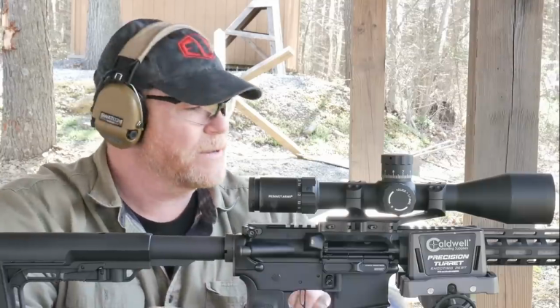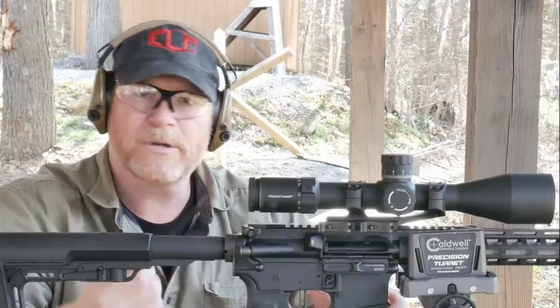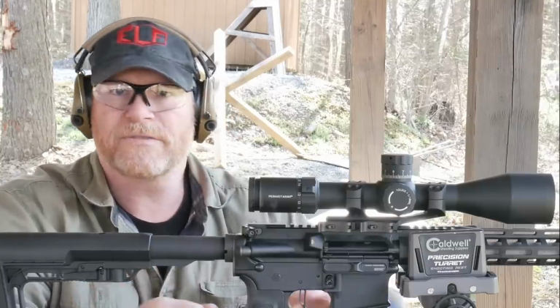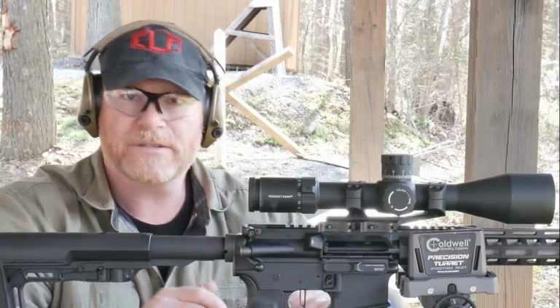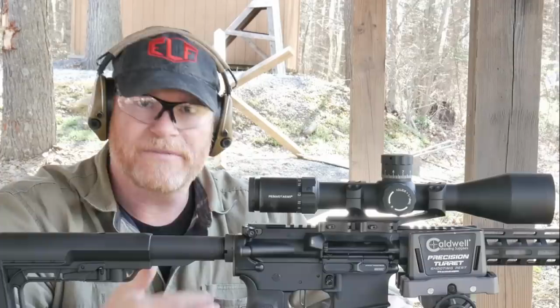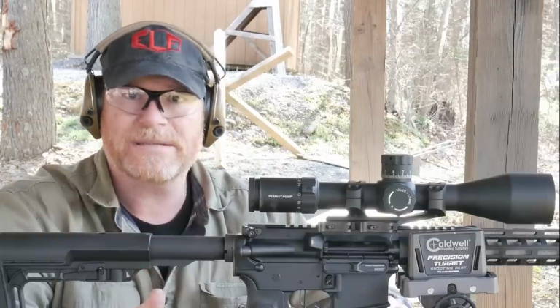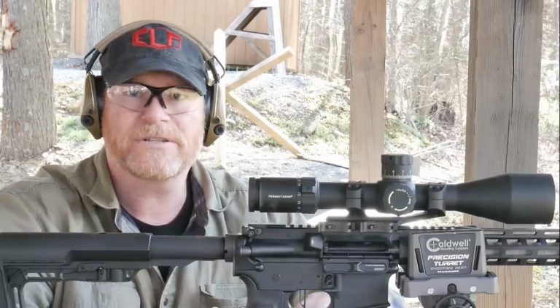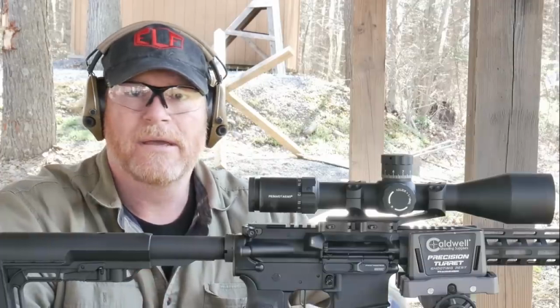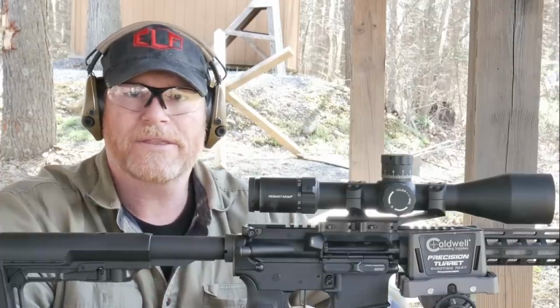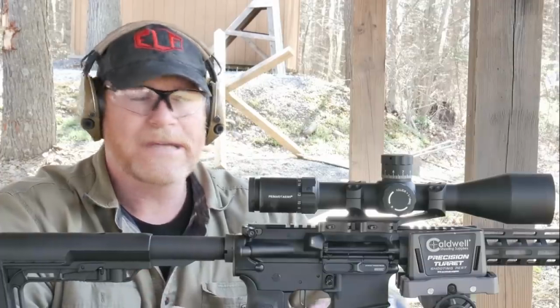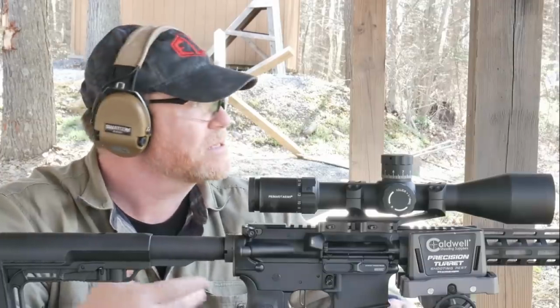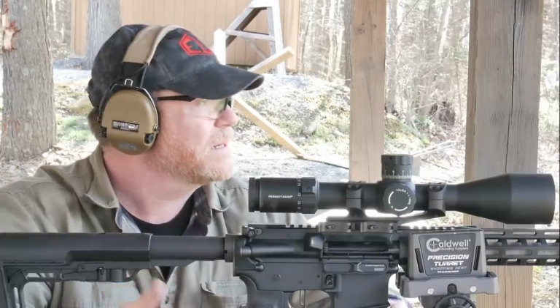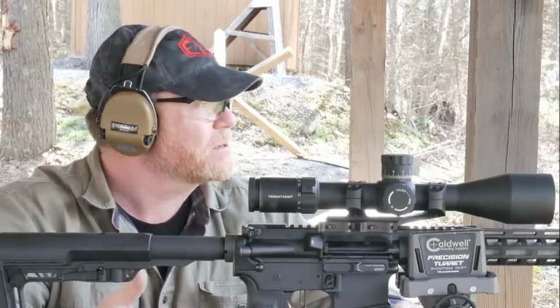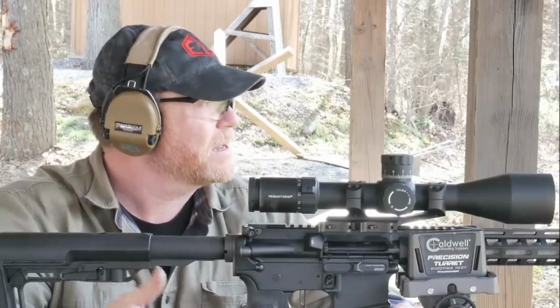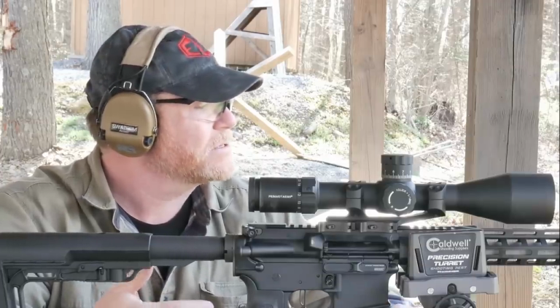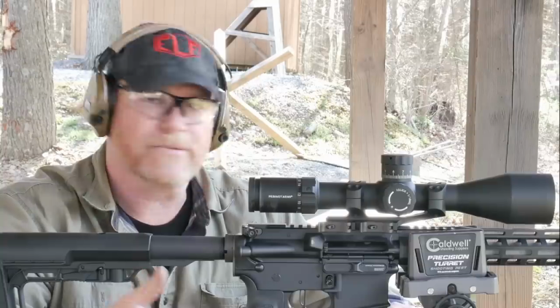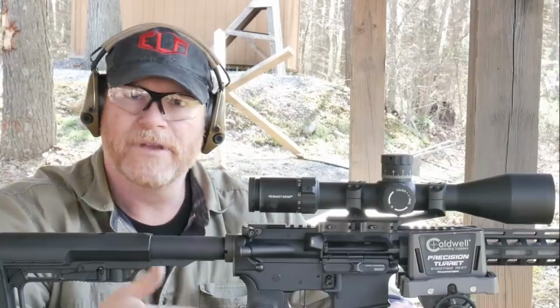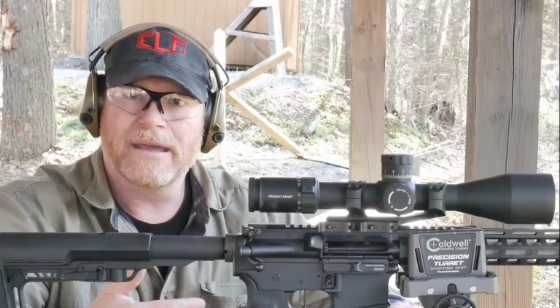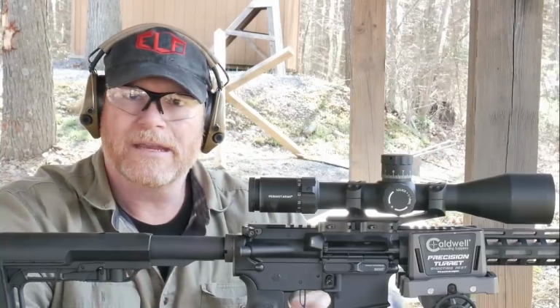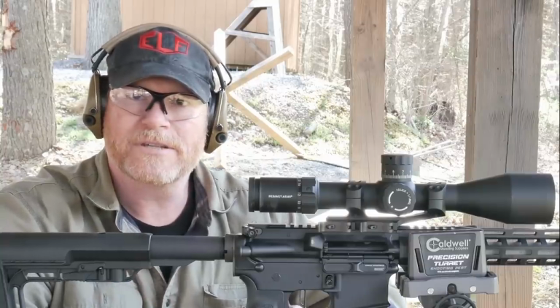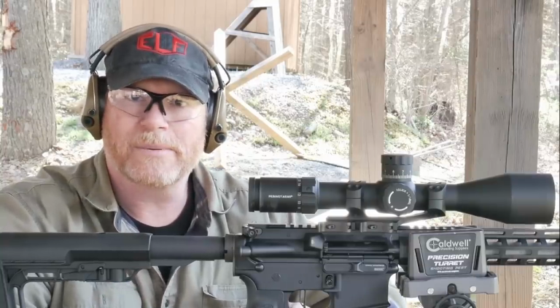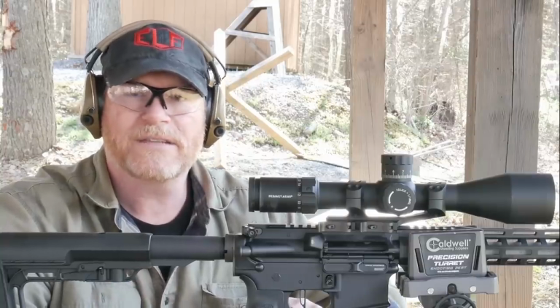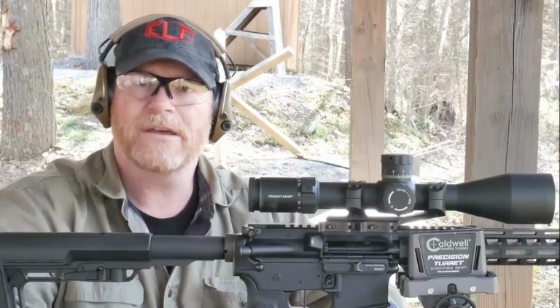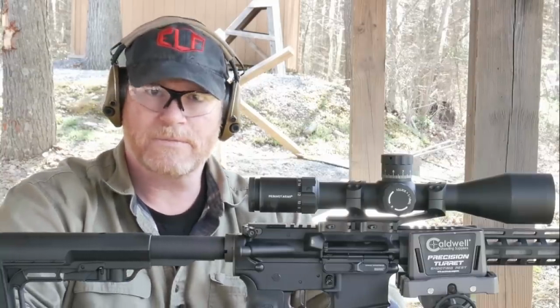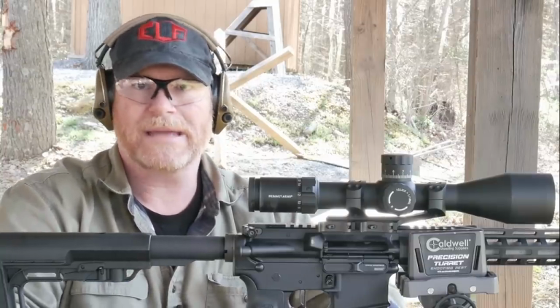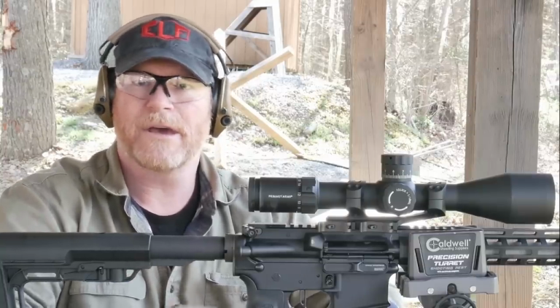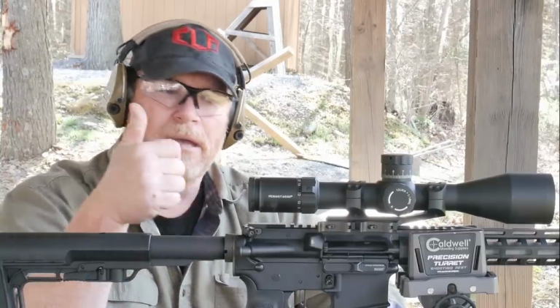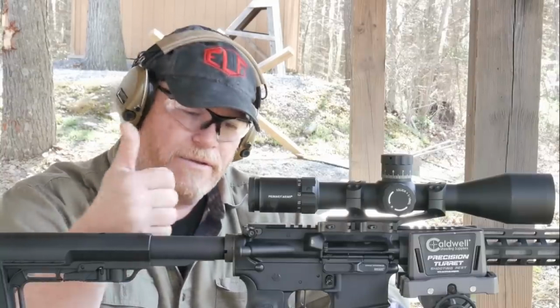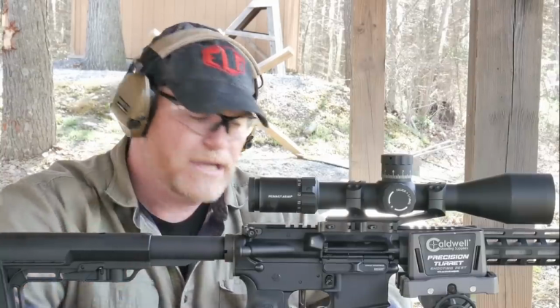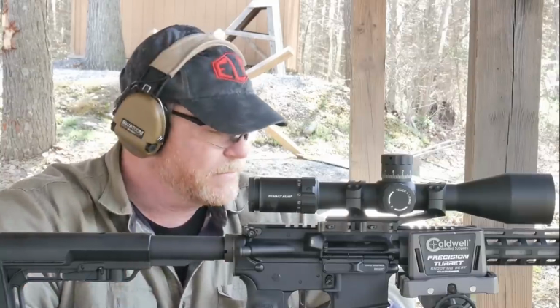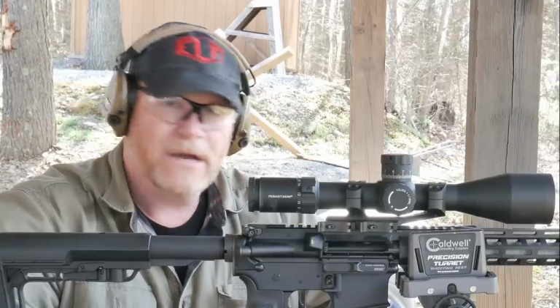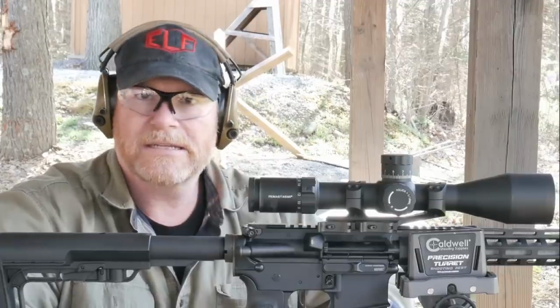Anyway, I just wanted to do this video. Some people have asked this question, and I thought today, since it's so windy, let's go ahead and adjust these rifles and get them functioning properly. If you like this video and want to see more like it, let me know — give it a thumbs up.